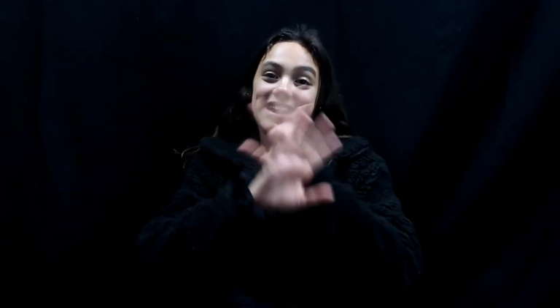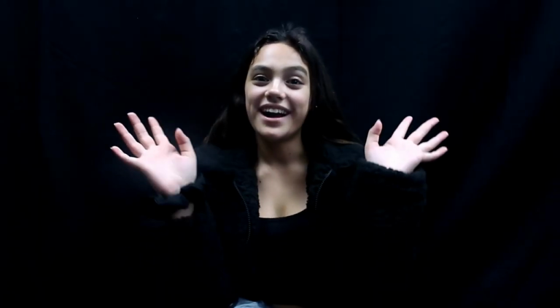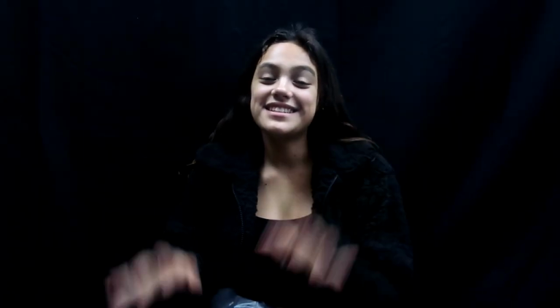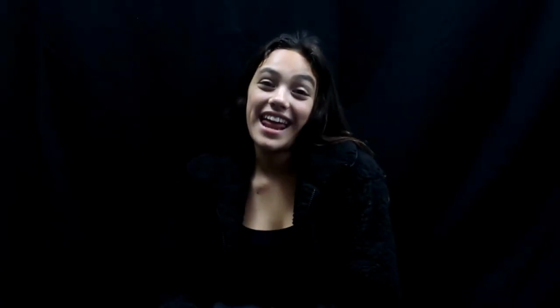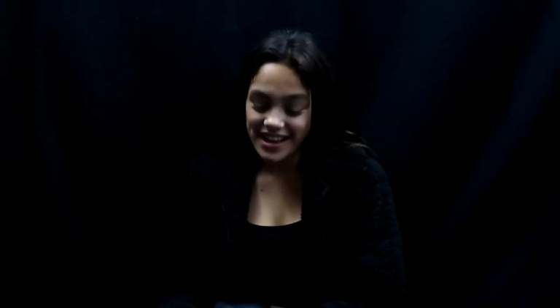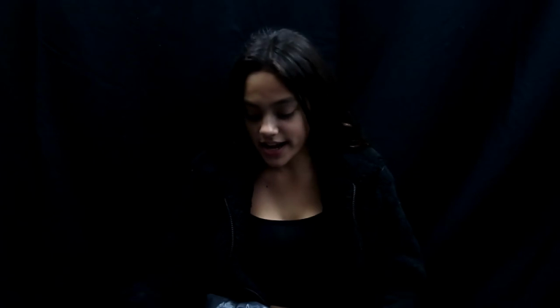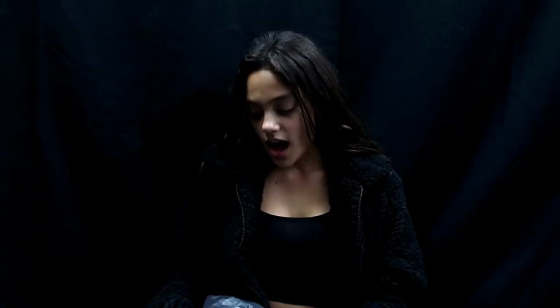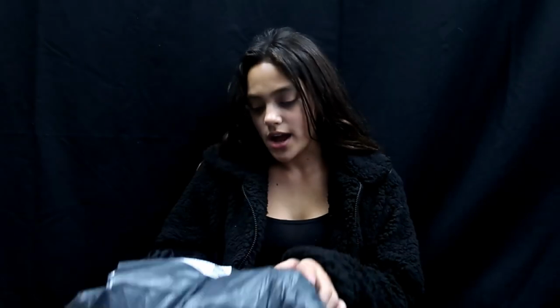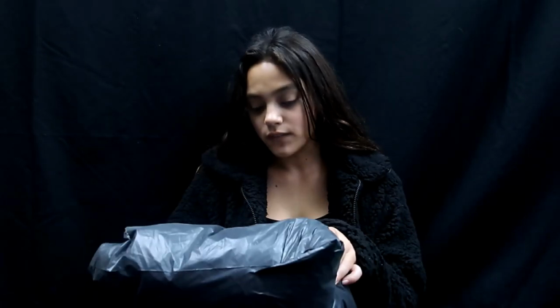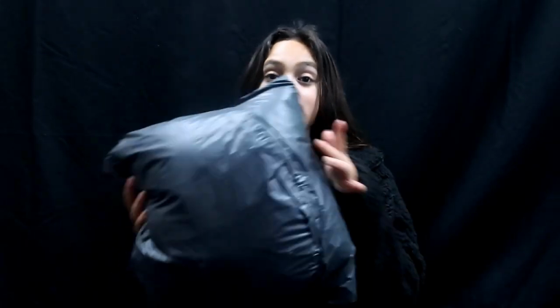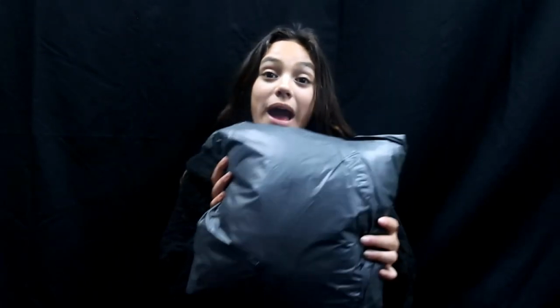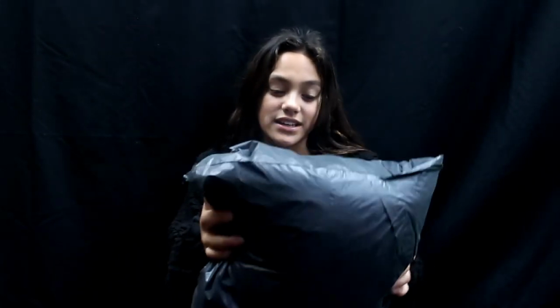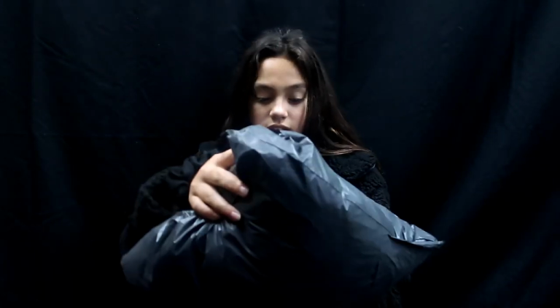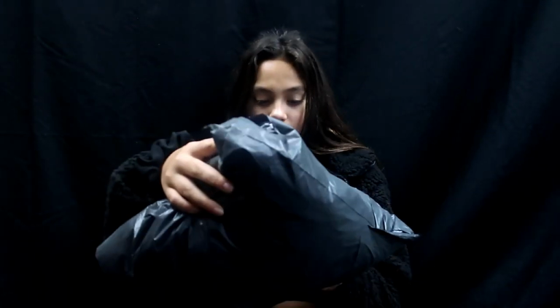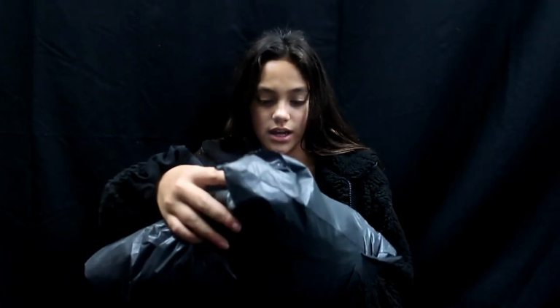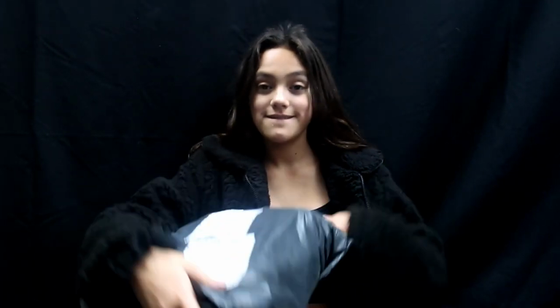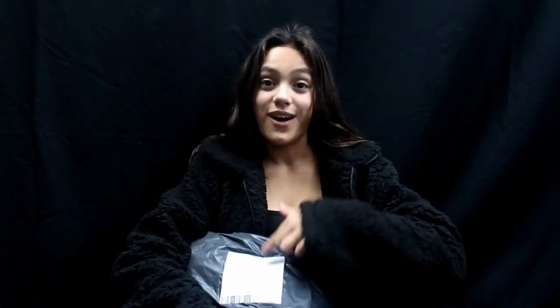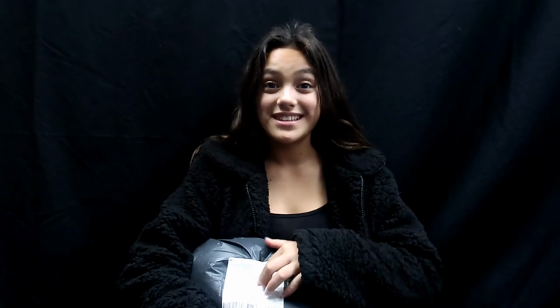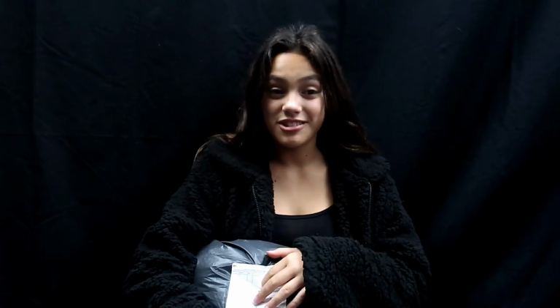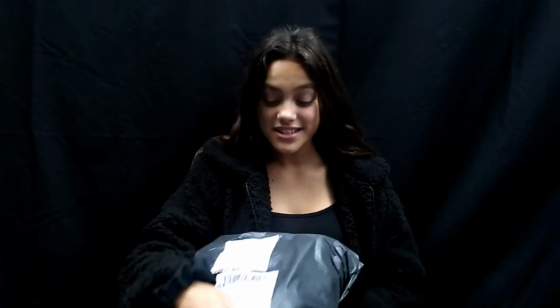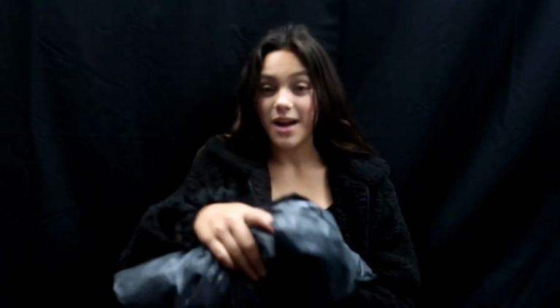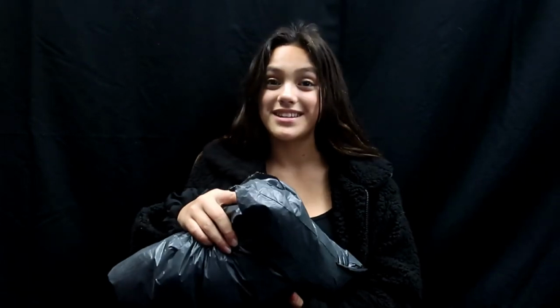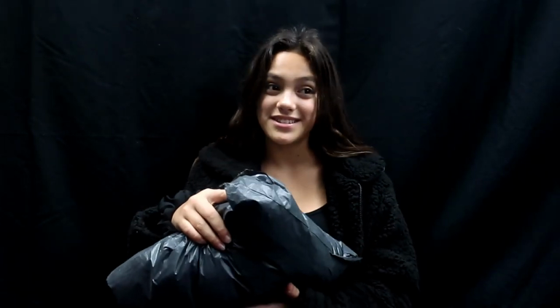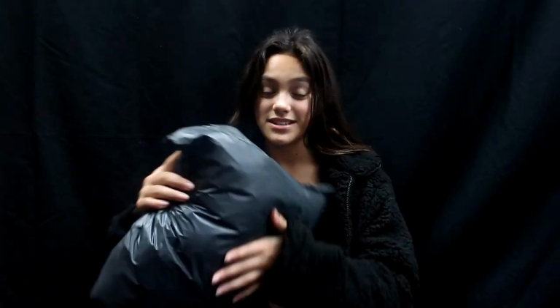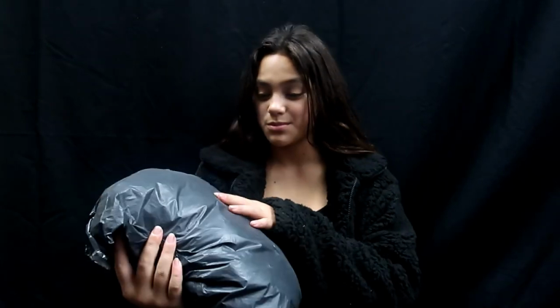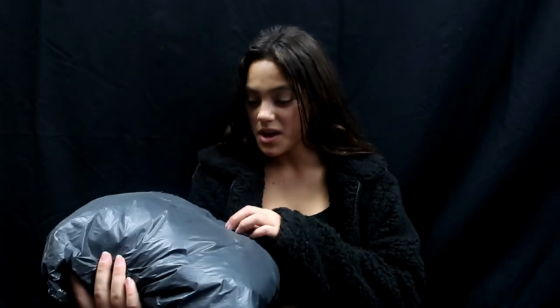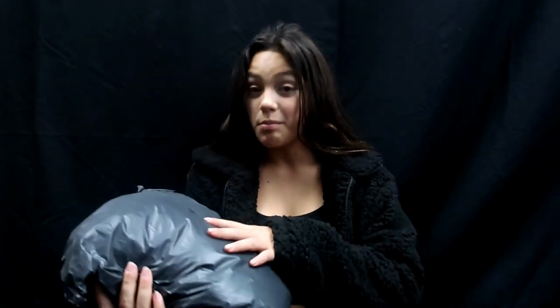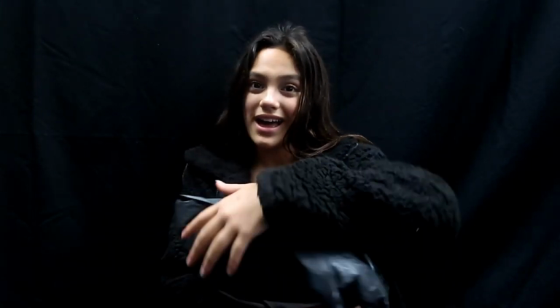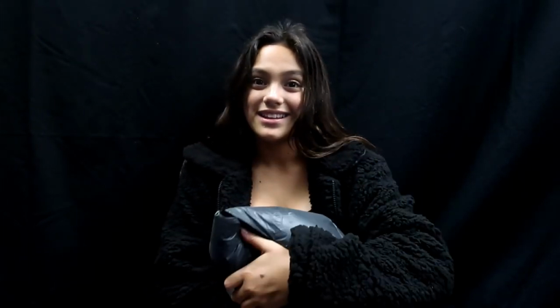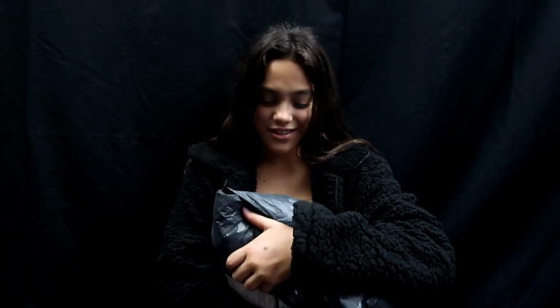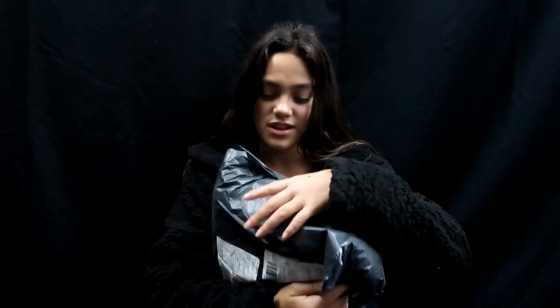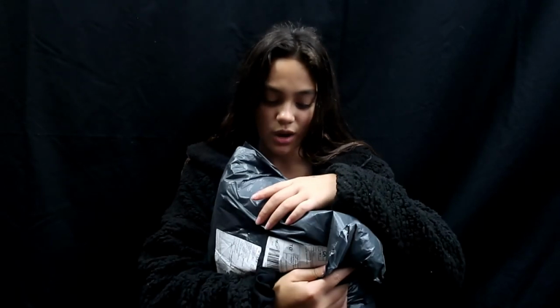Hey guys, it's Sienna and today I have received a package. I'm not going to say what it is because I don't want to spoil it, but it's really soft so I'm really excited to open this.